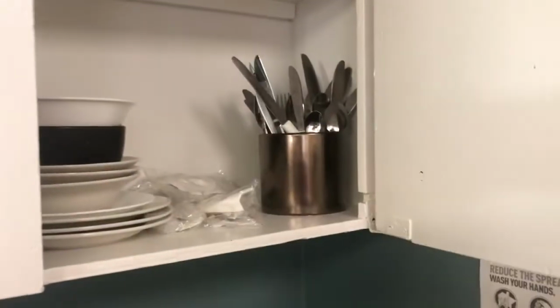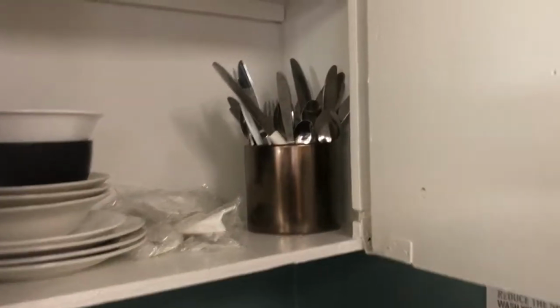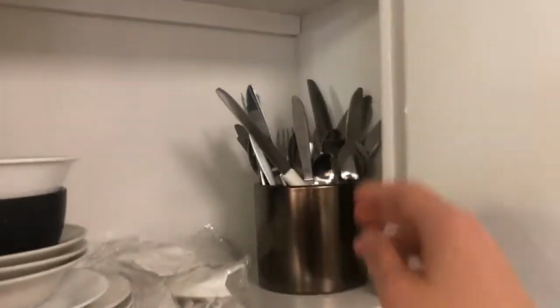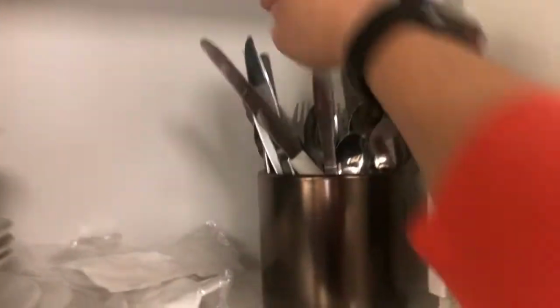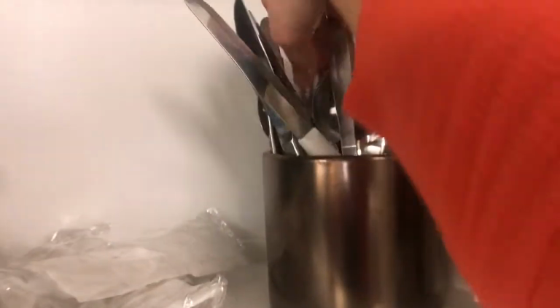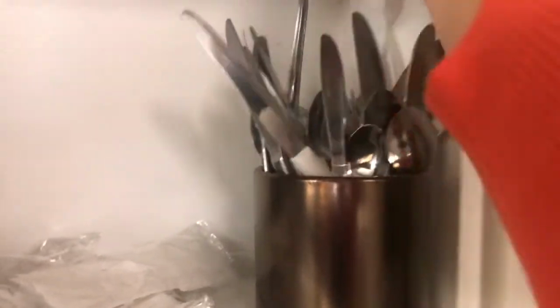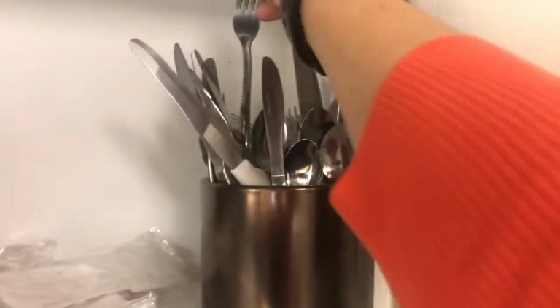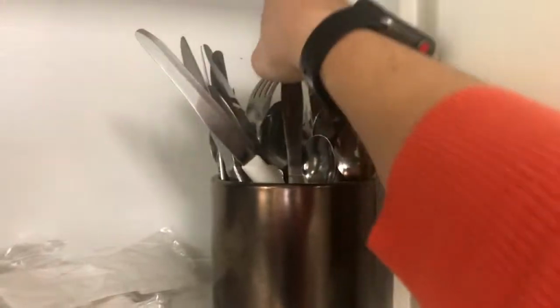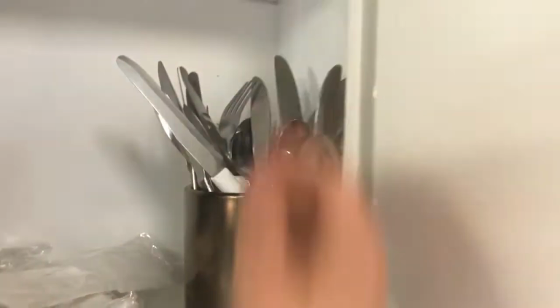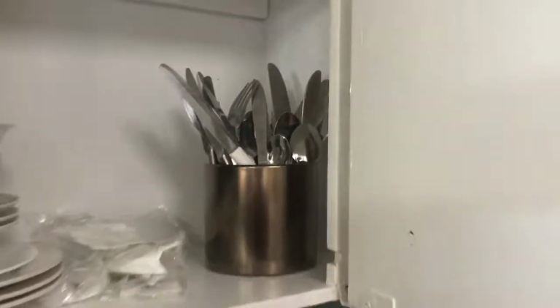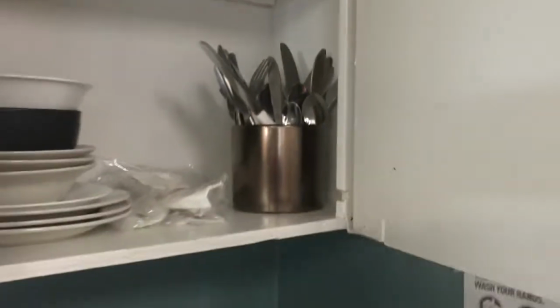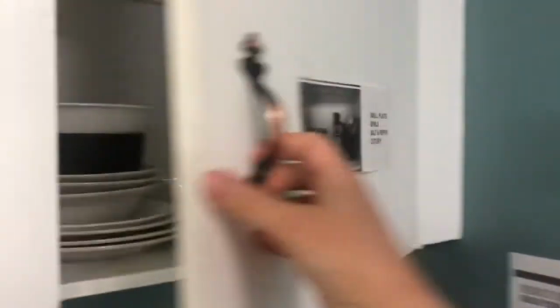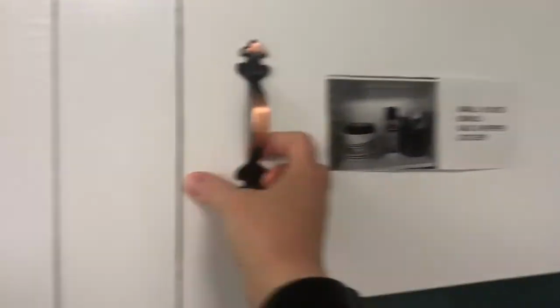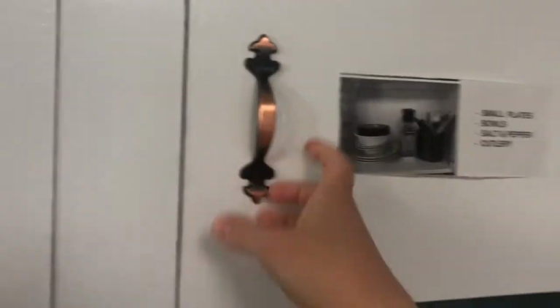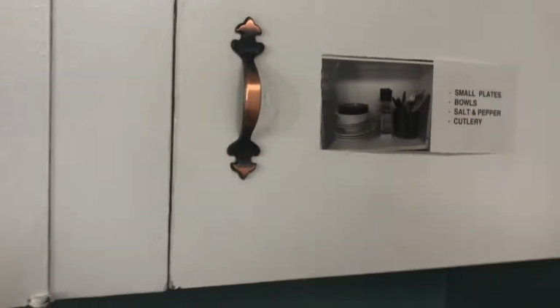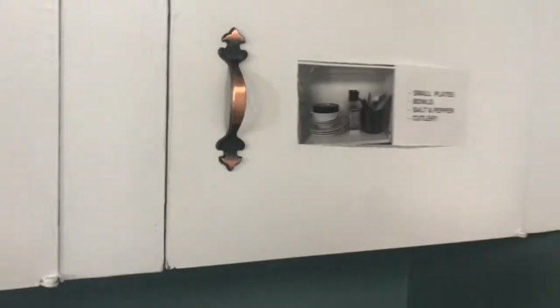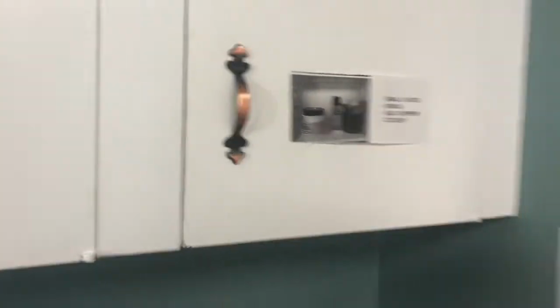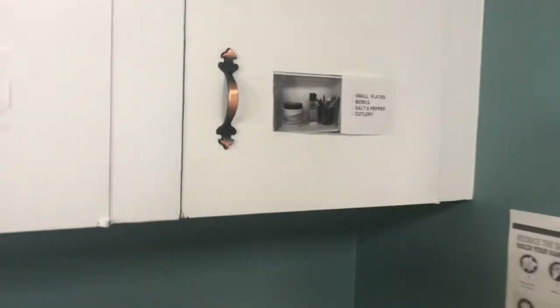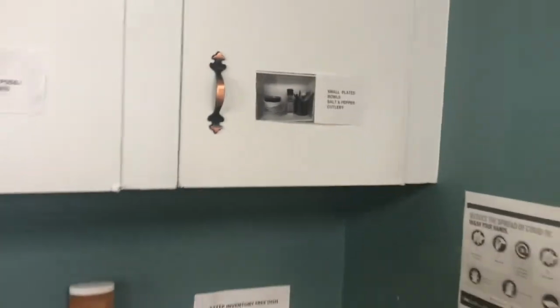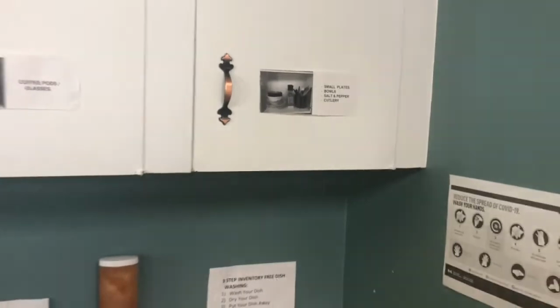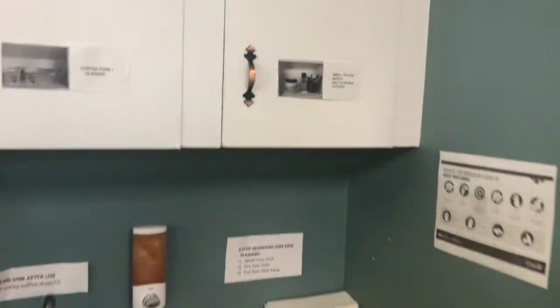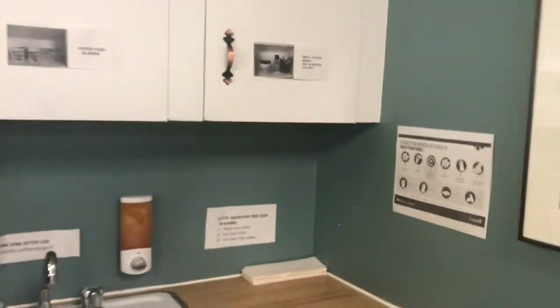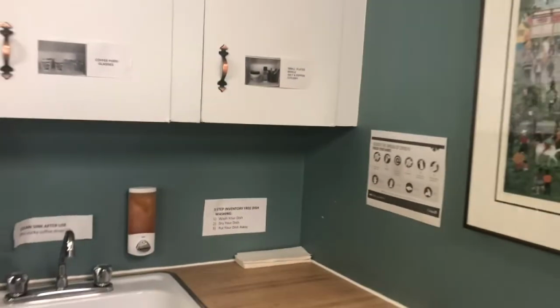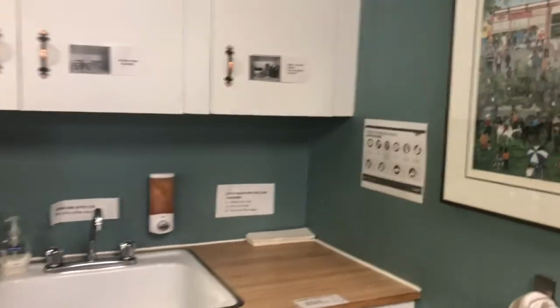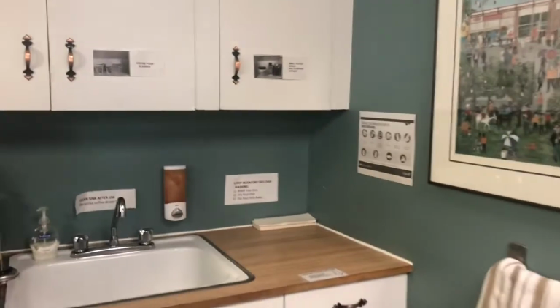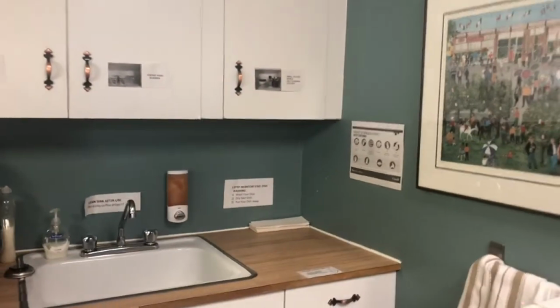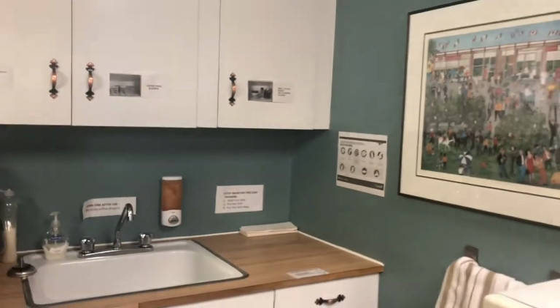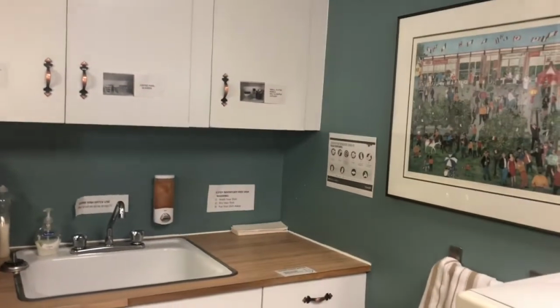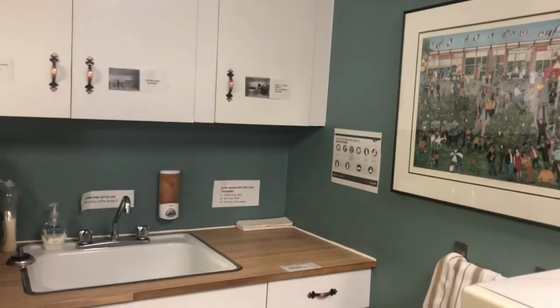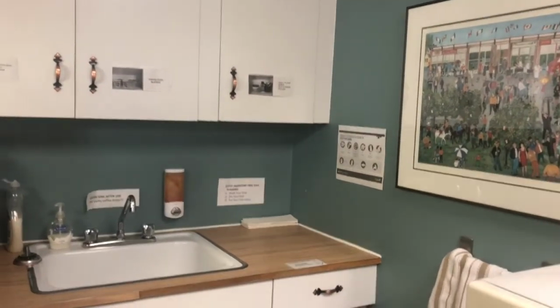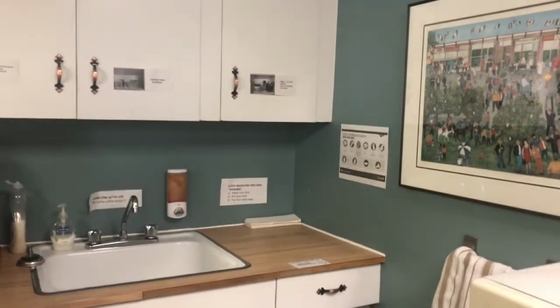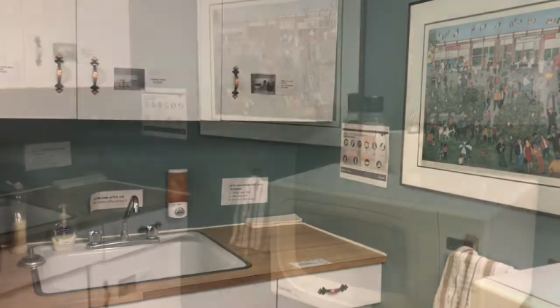I get my utensils out of here, but I'm the only person in this kitchen right now and have been for about six months. So instead of using the utensils in the cupboard, I've got another idea.